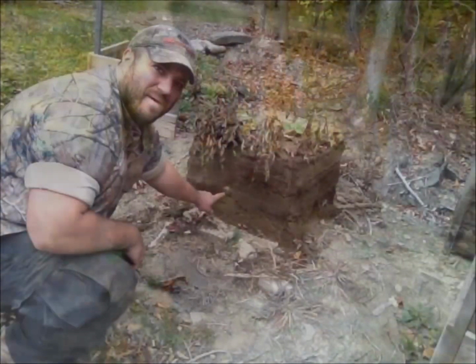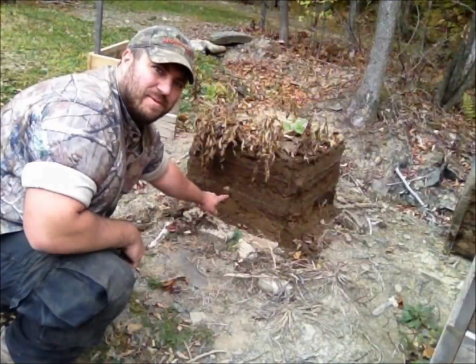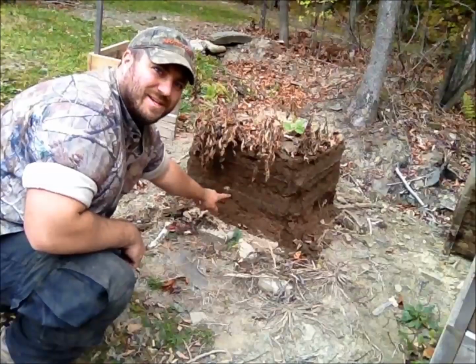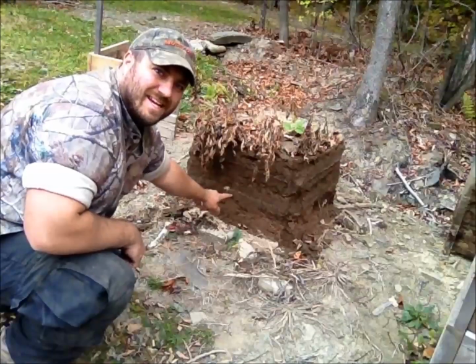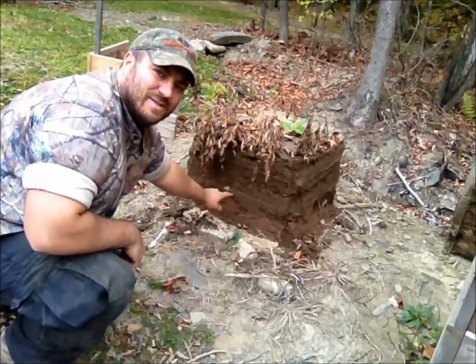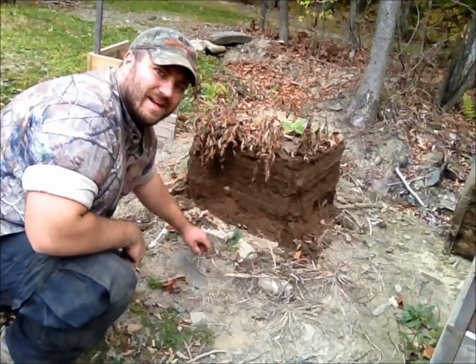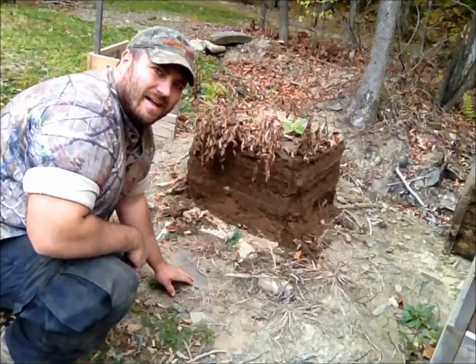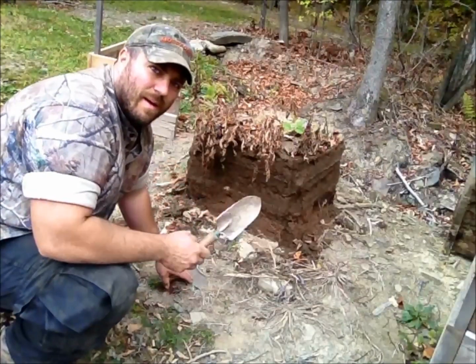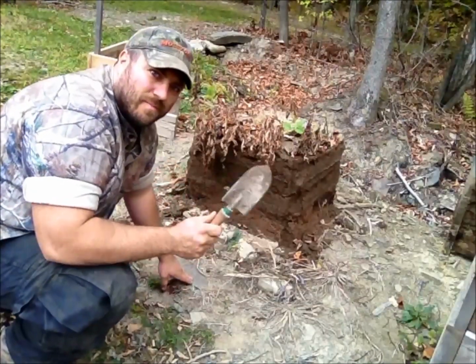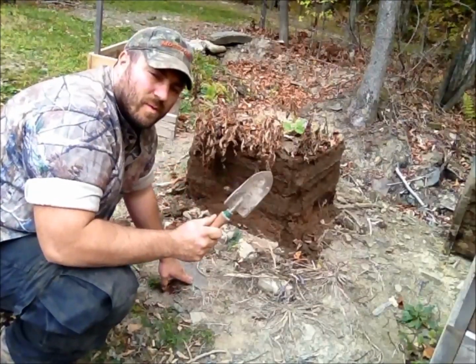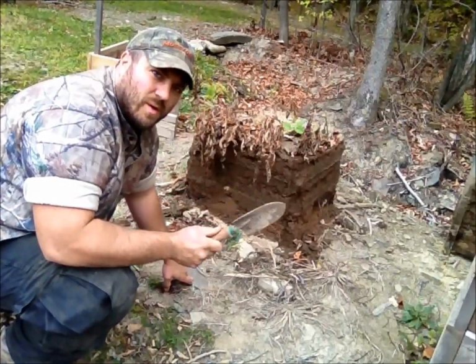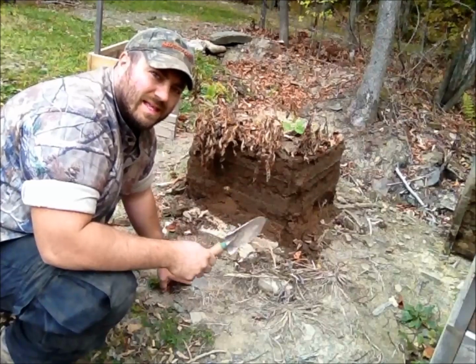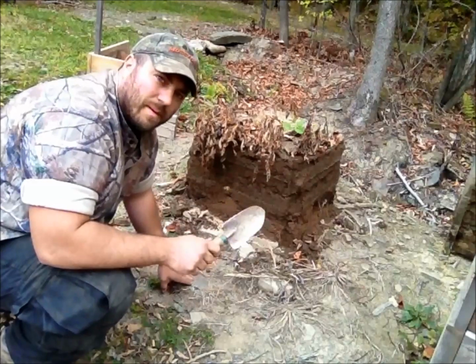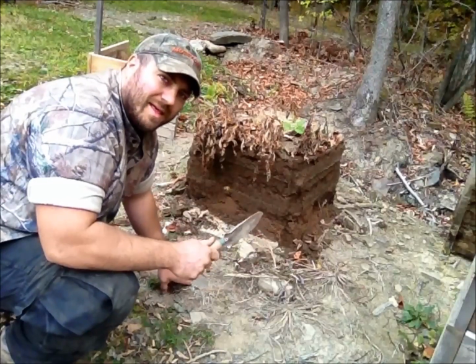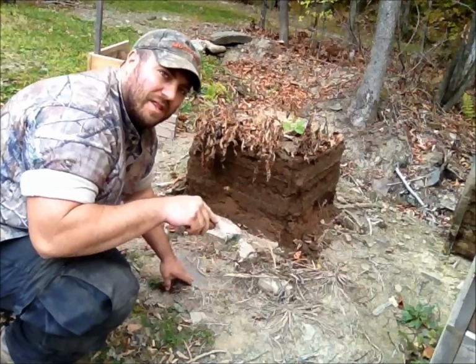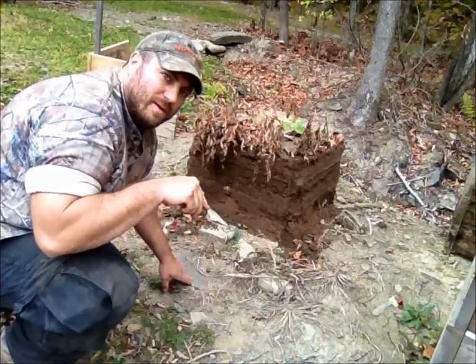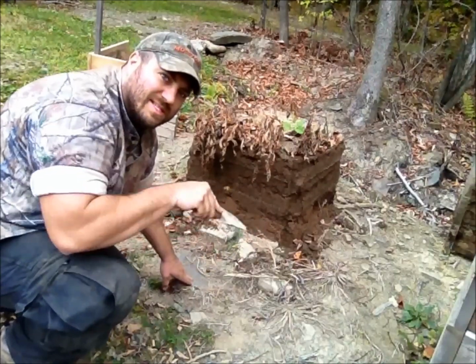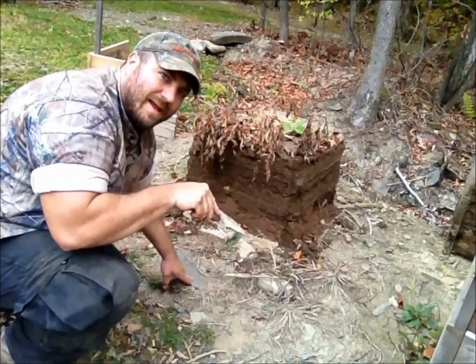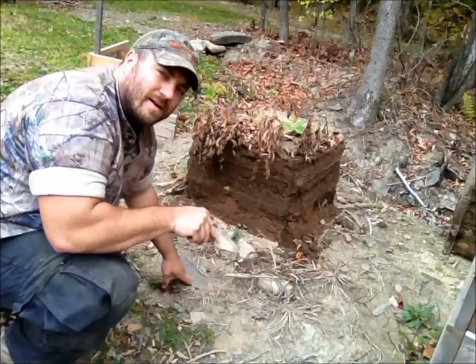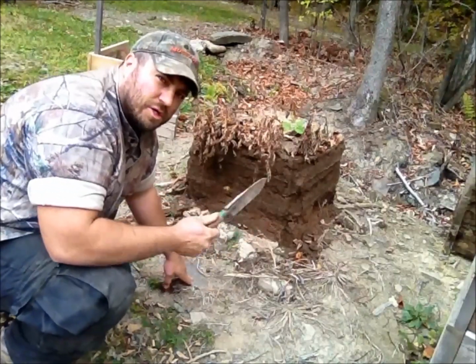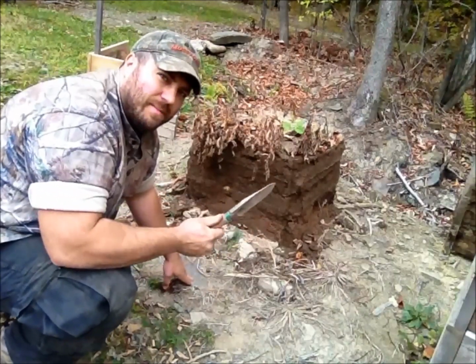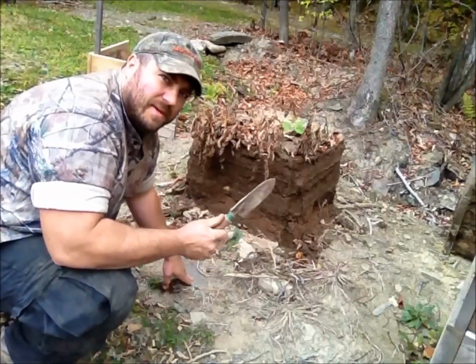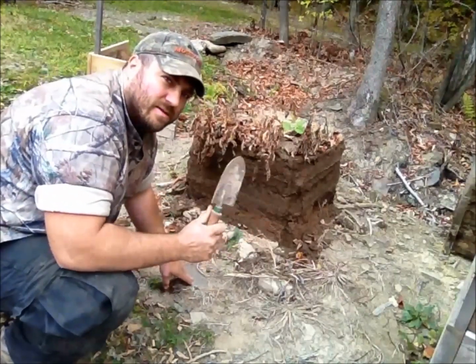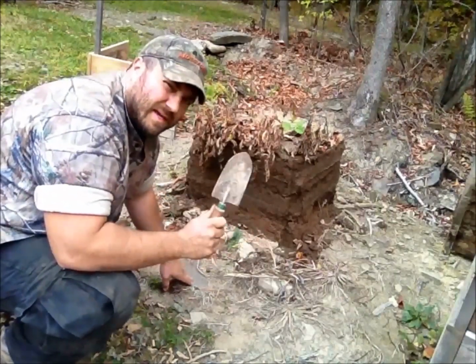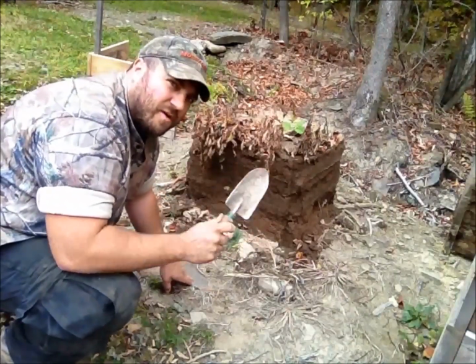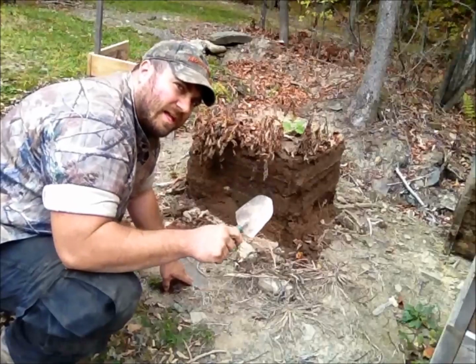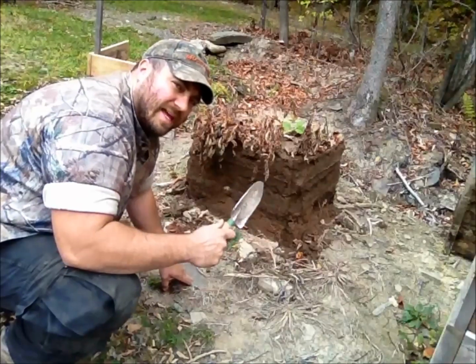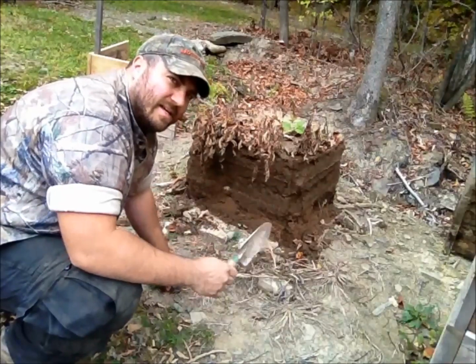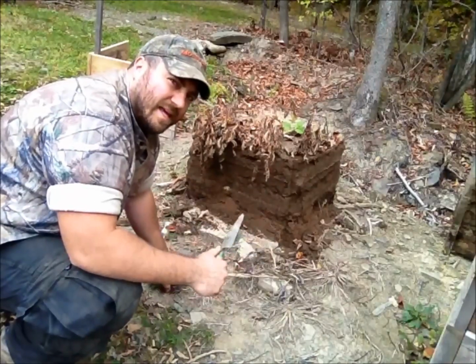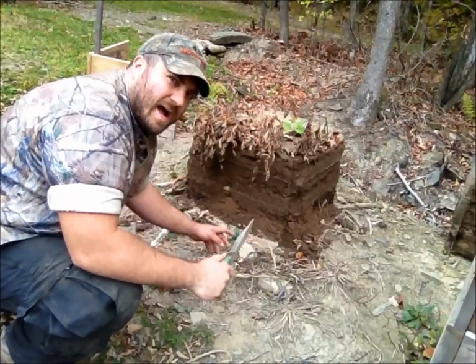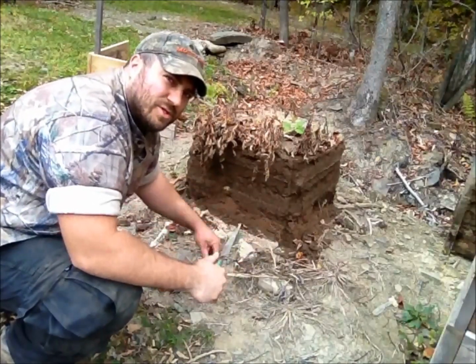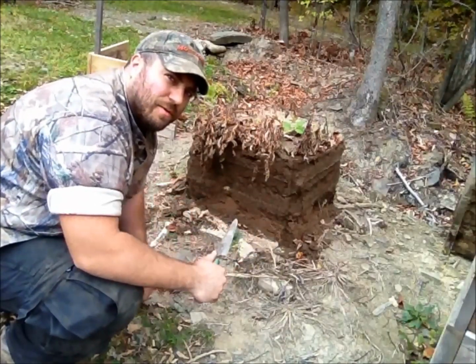My first potato is already sticking out, it's right there. When you go and dig this, you want to be really careful not to be going stabbing in there, because you'll probably be cutting potatoes. Be careful, take it easy, take your time, sort it through.